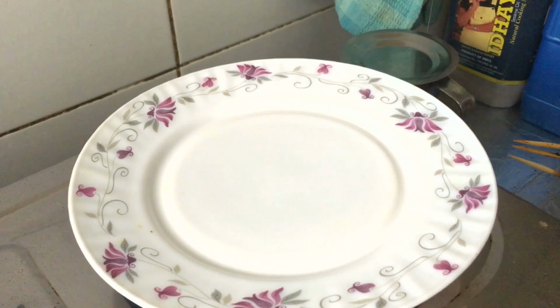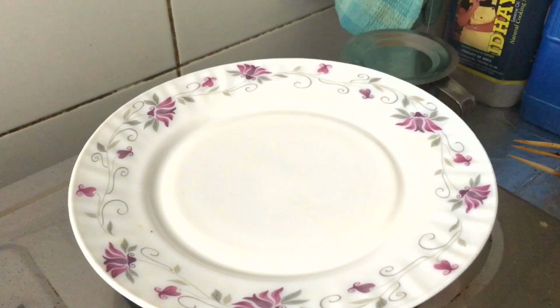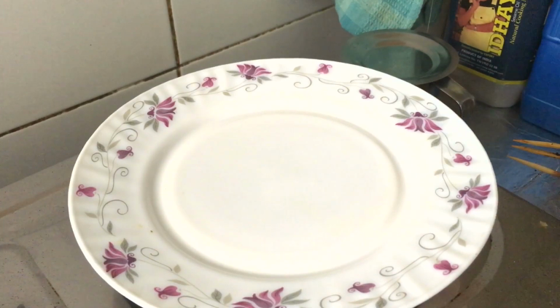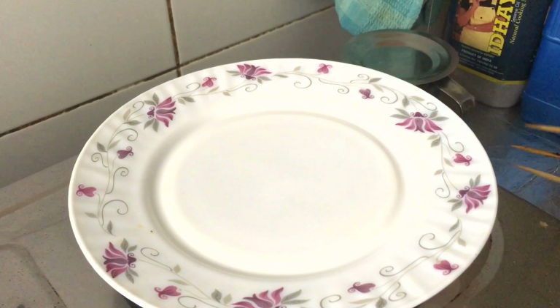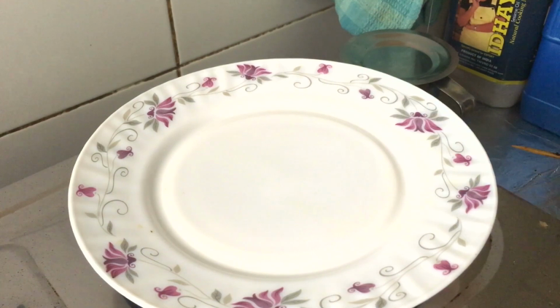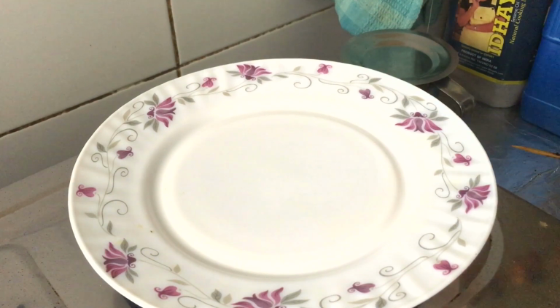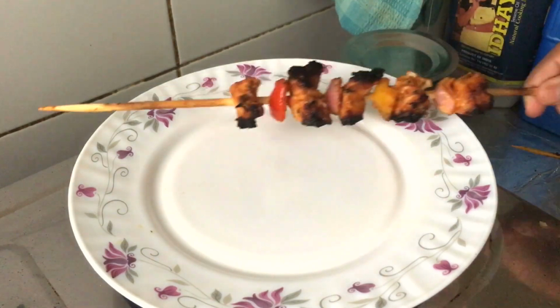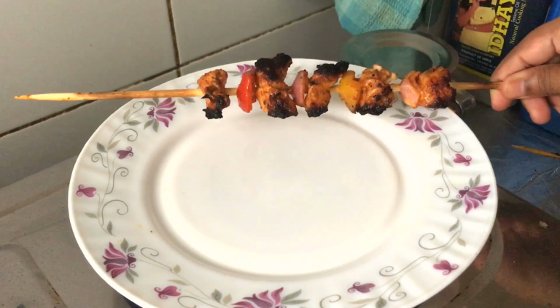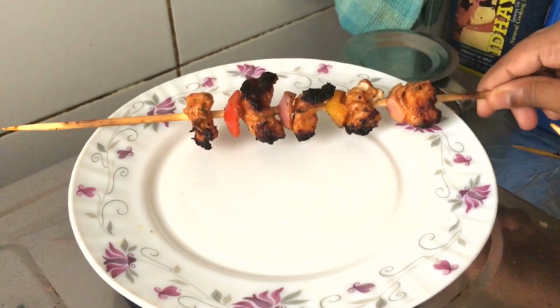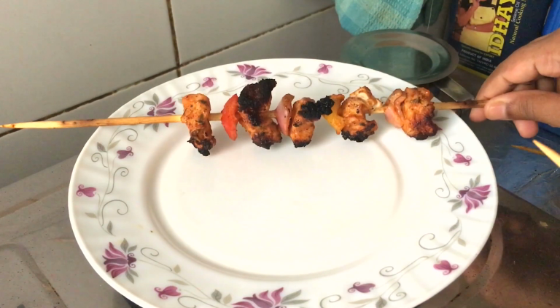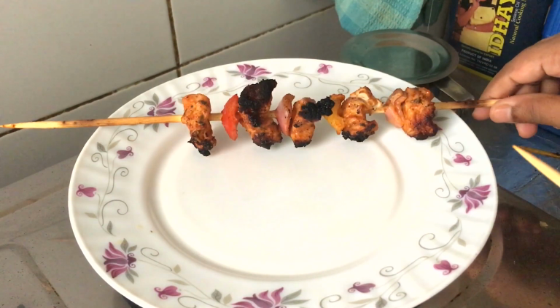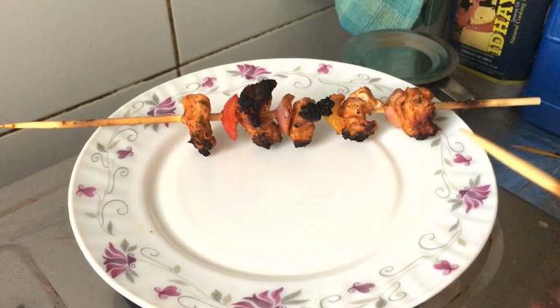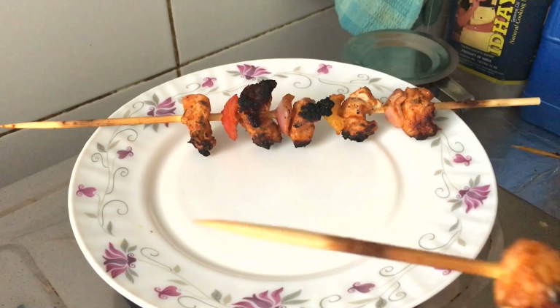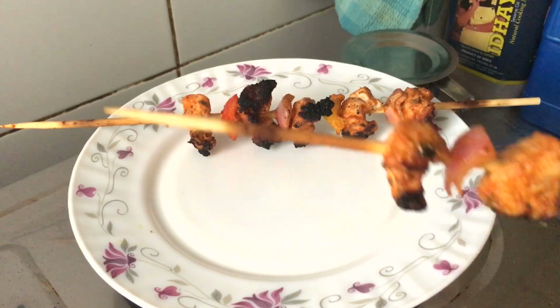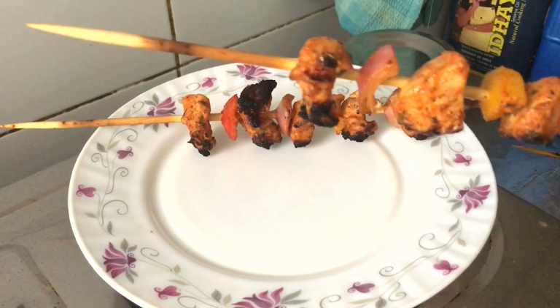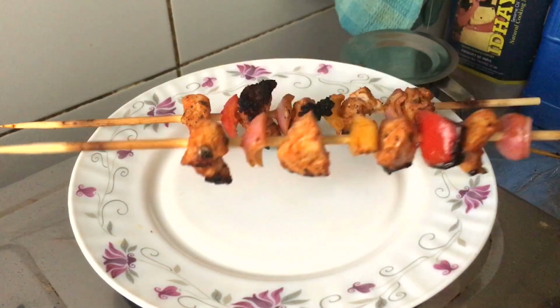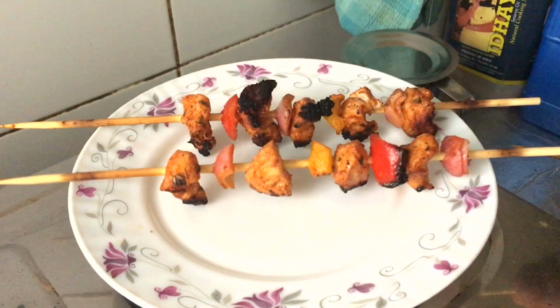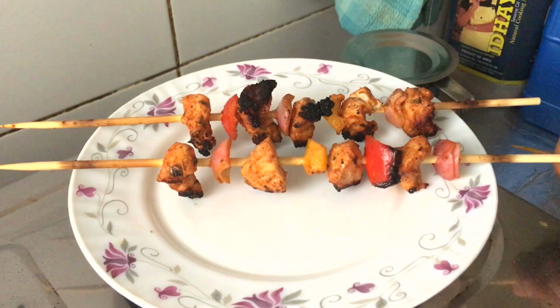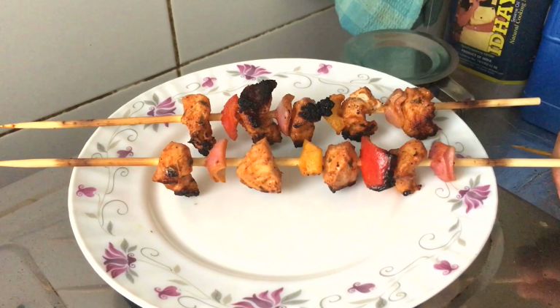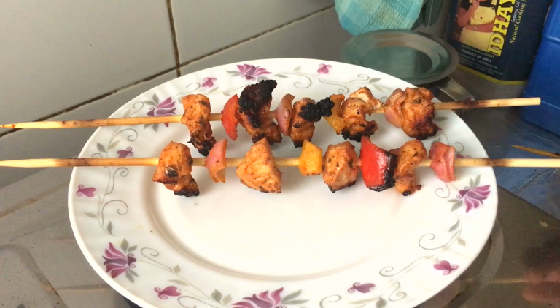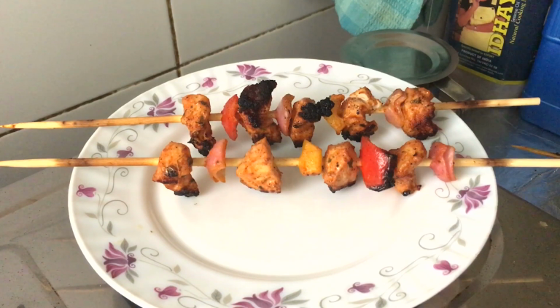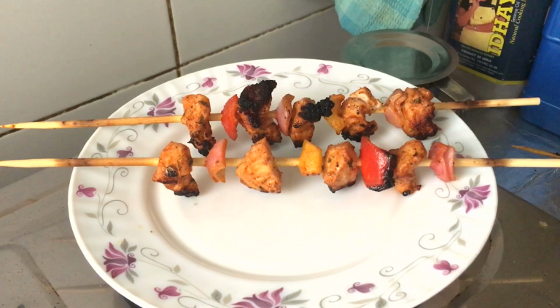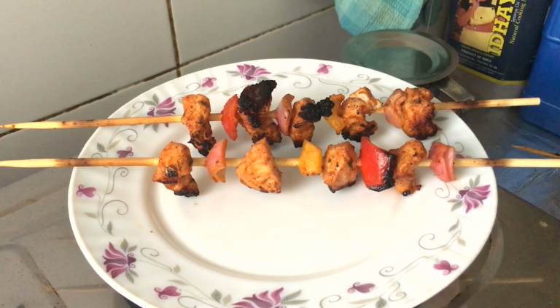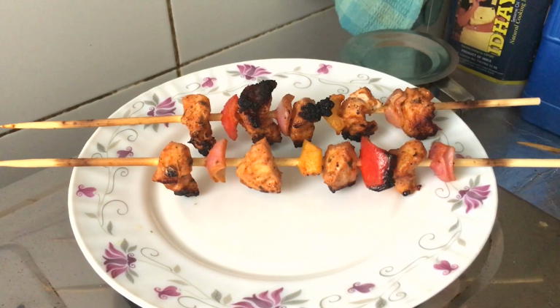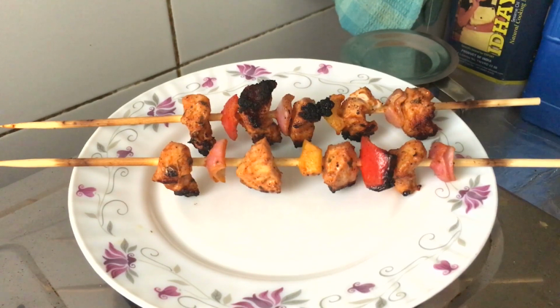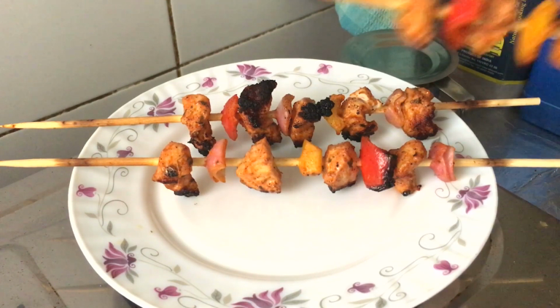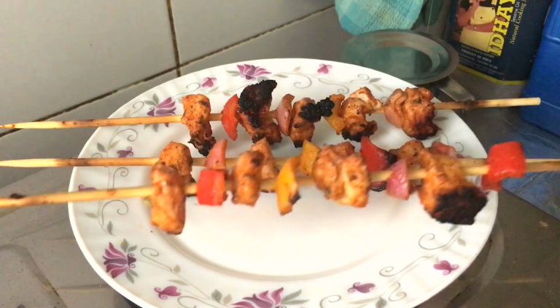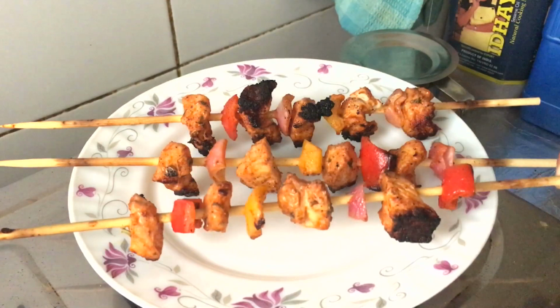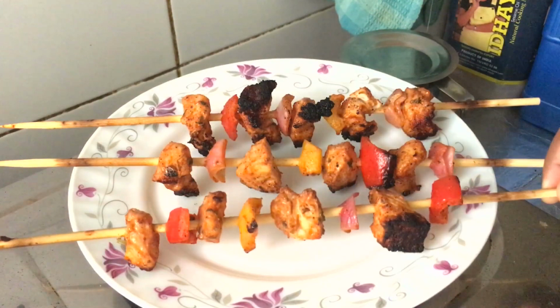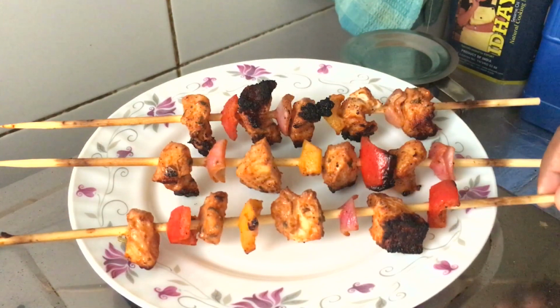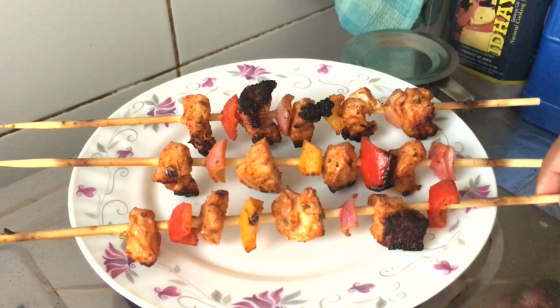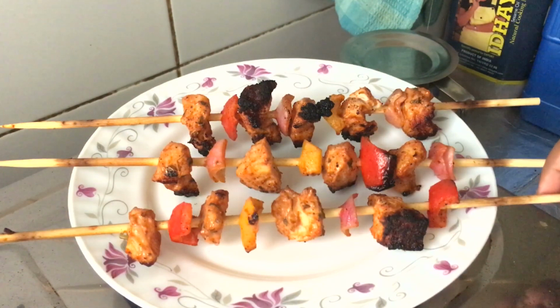Hi everyone, welcome to Geetho Sanjari Petty. We are going to talk about chicken tikka. This recipe is very easy and we are going to cook it.